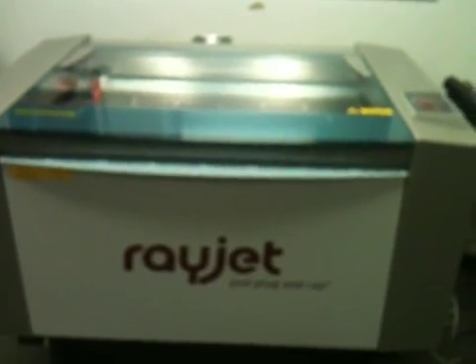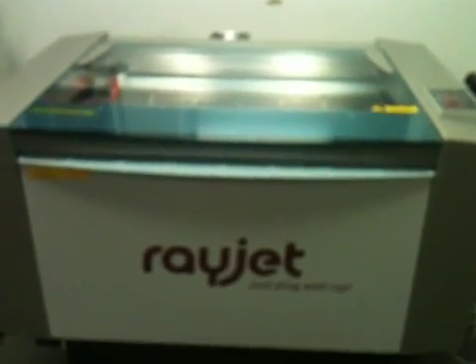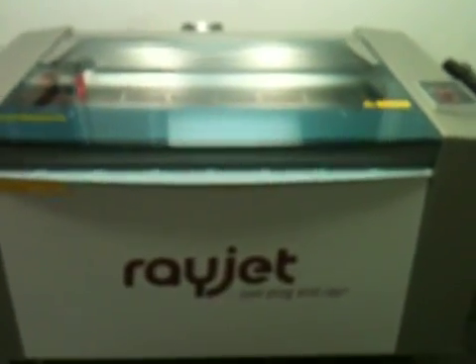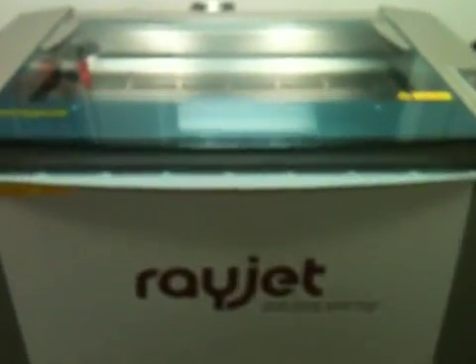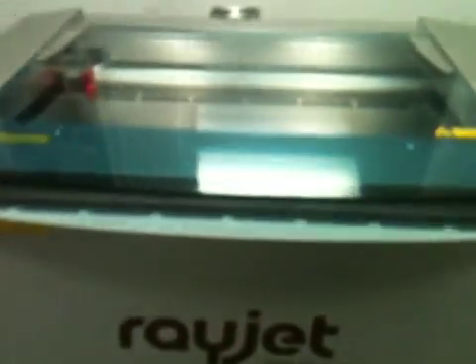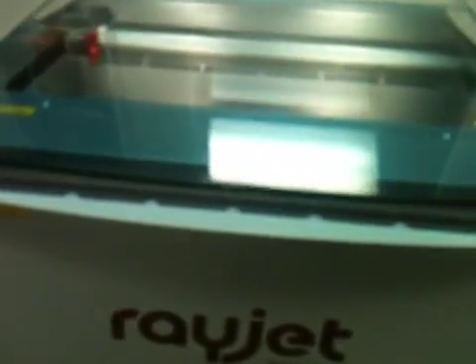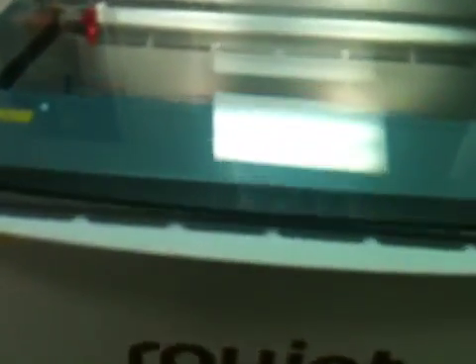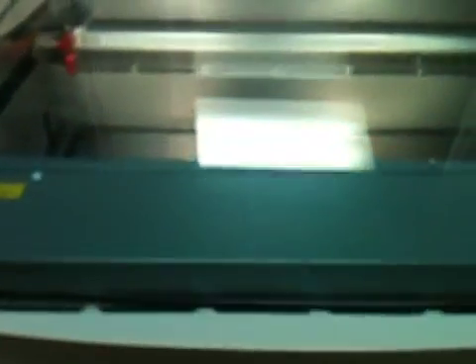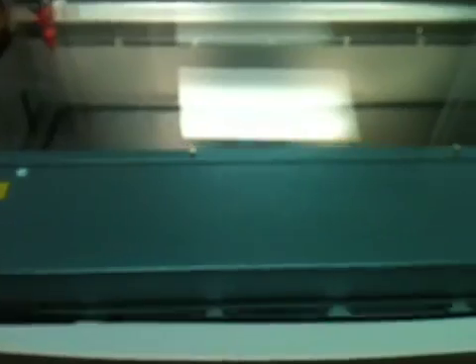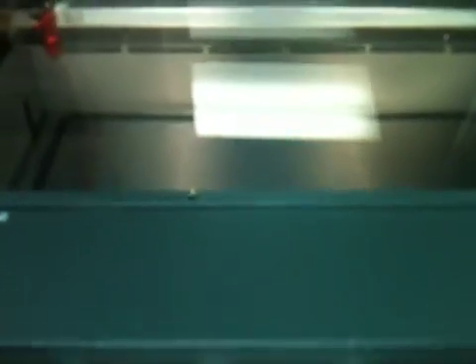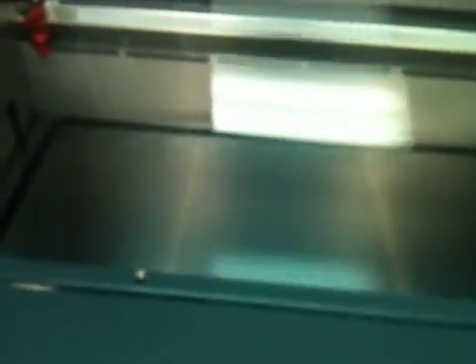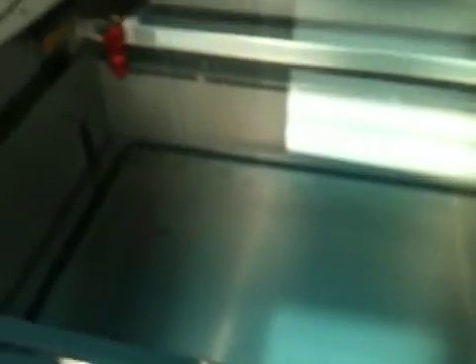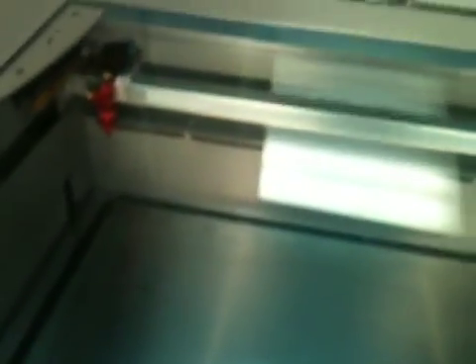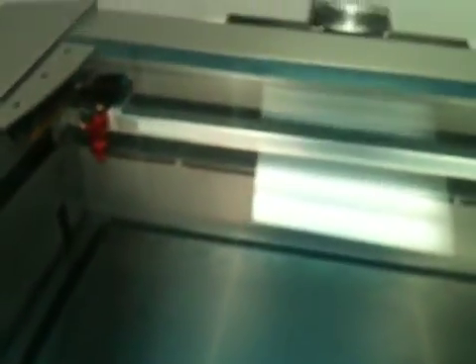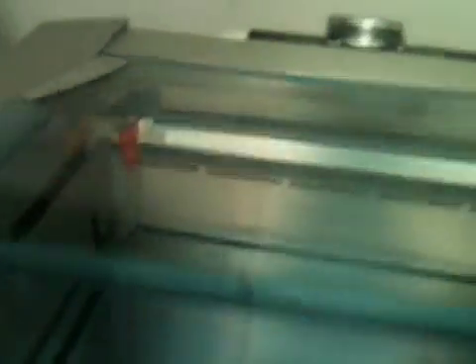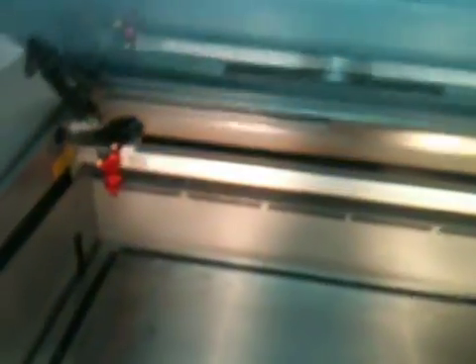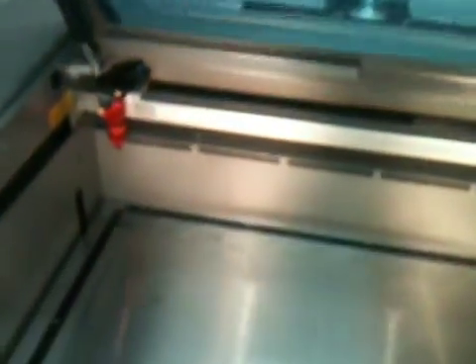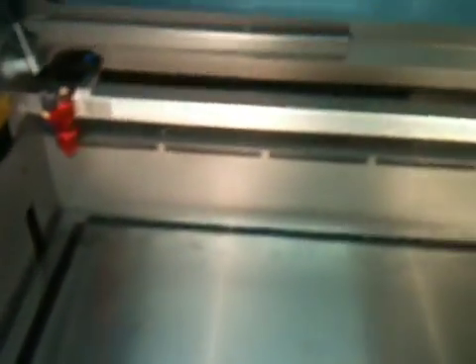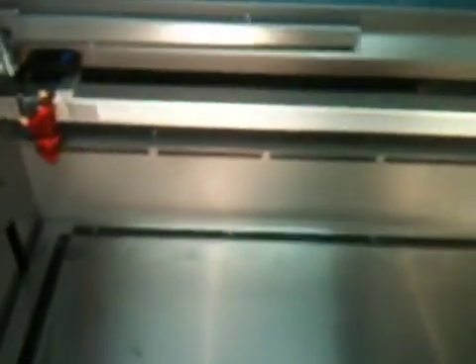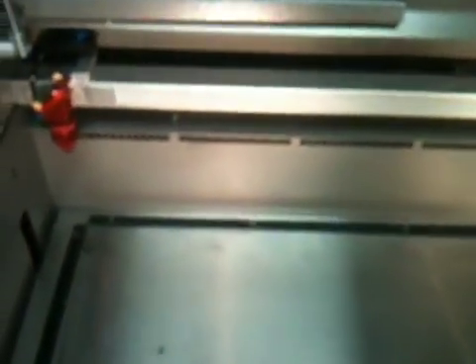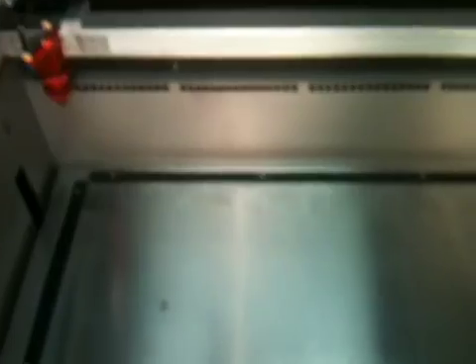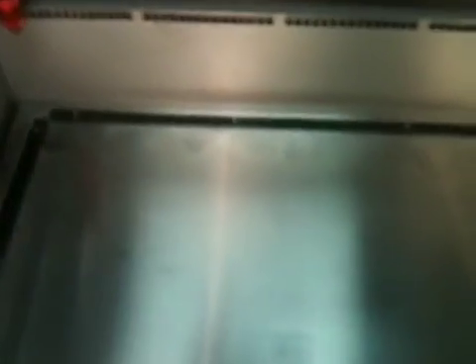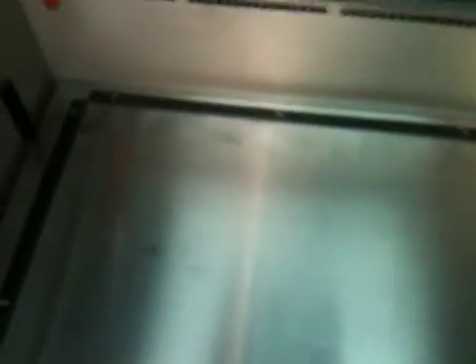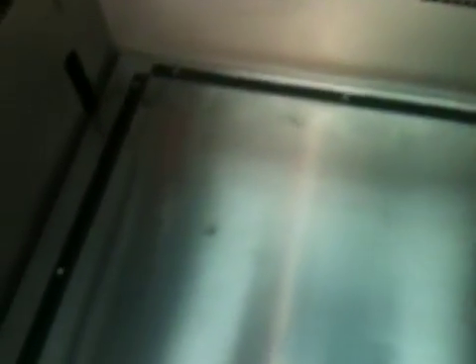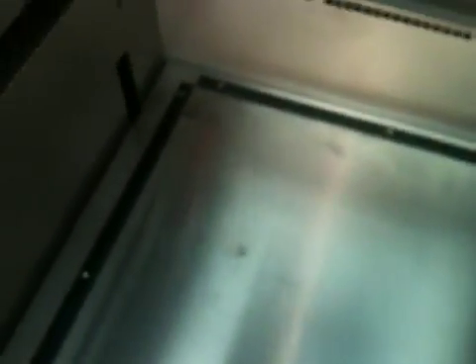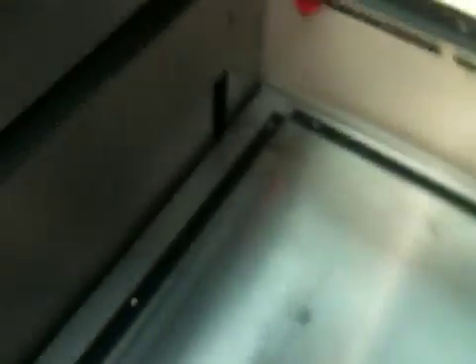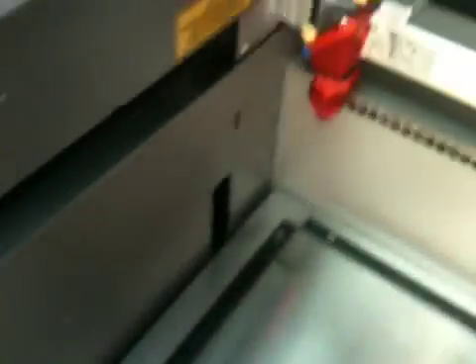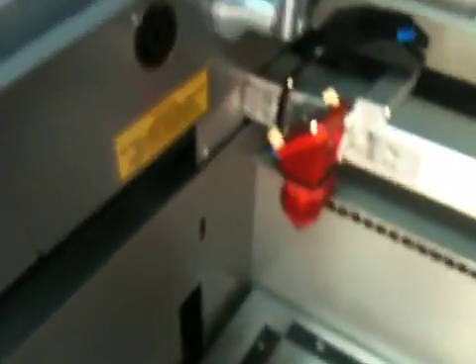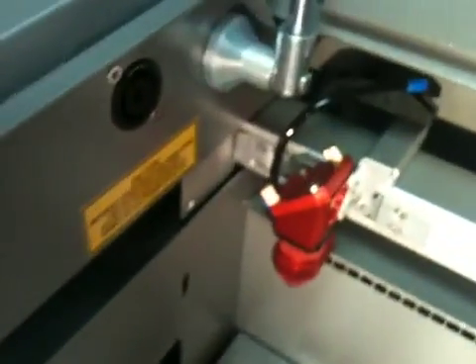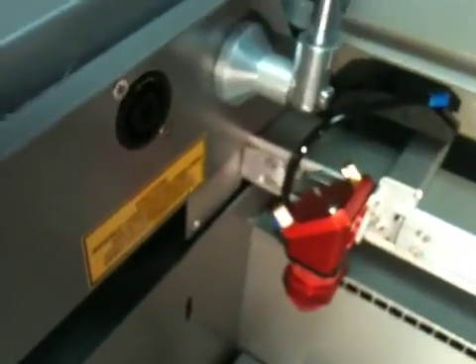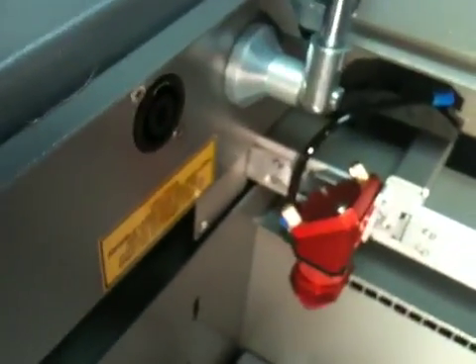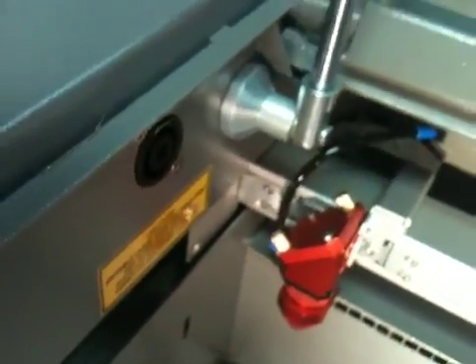This is a 29 by 17 bed laser system with a ferromagnetic table. It's got an air assist at the head of the laser.